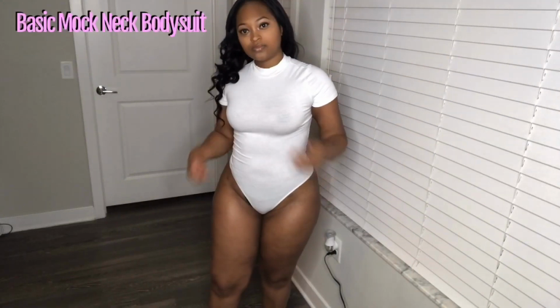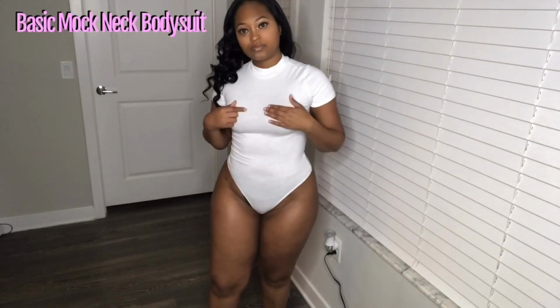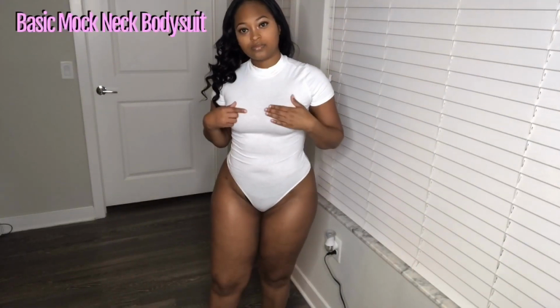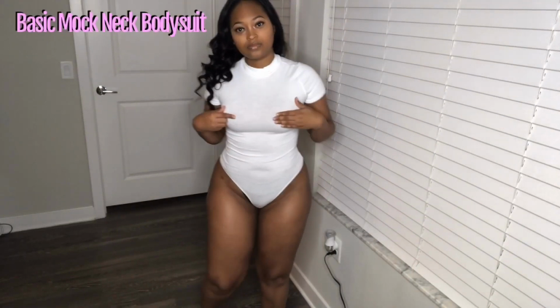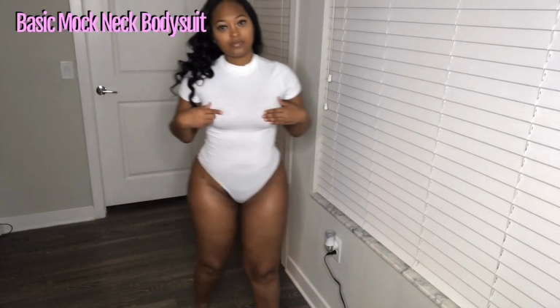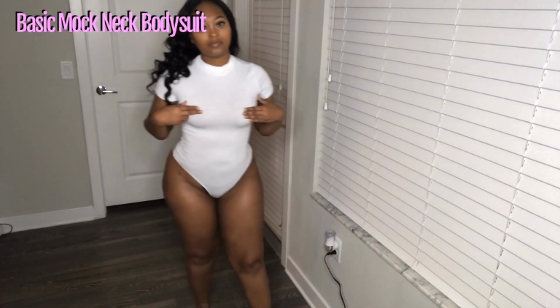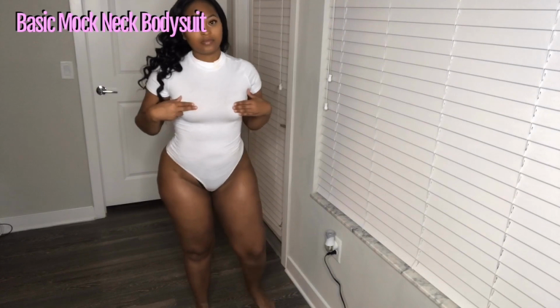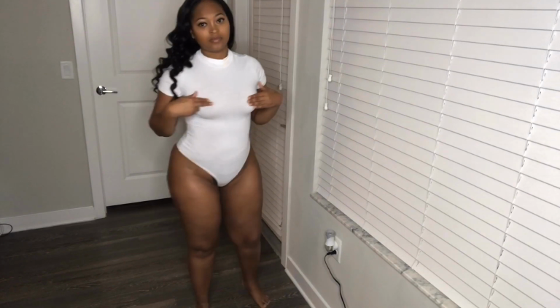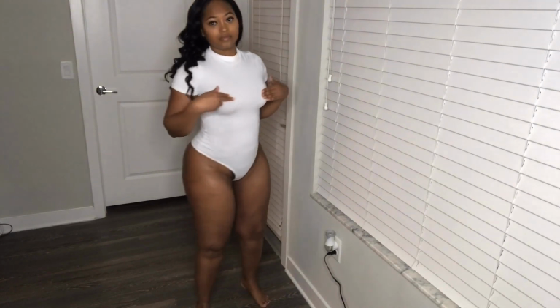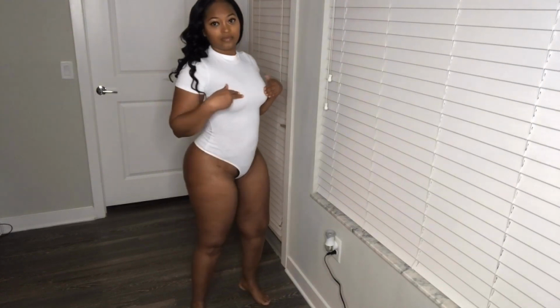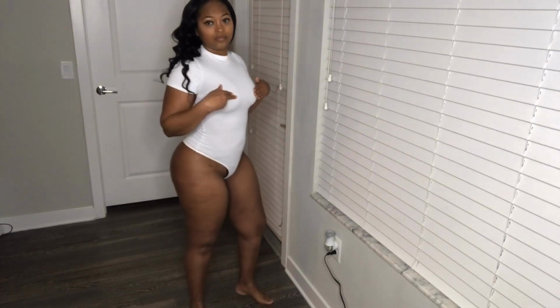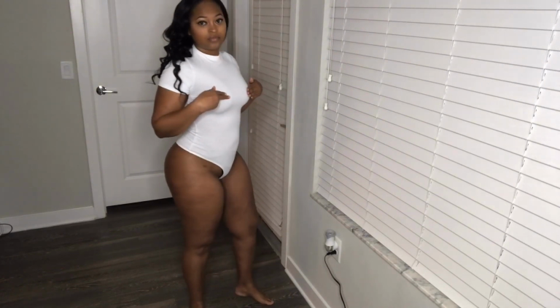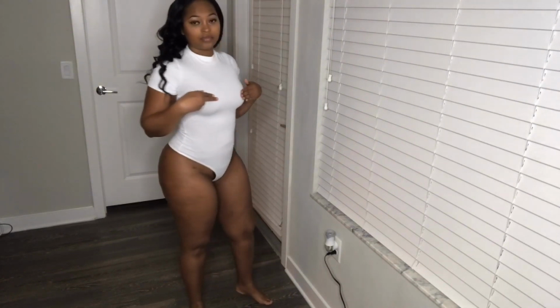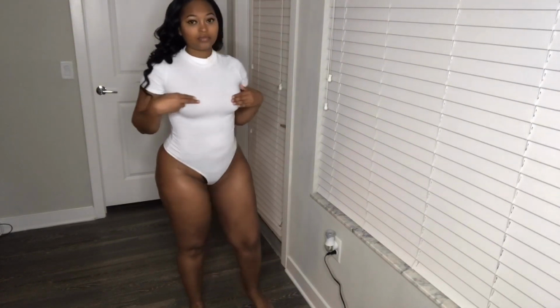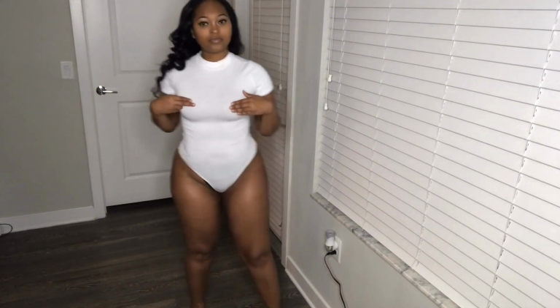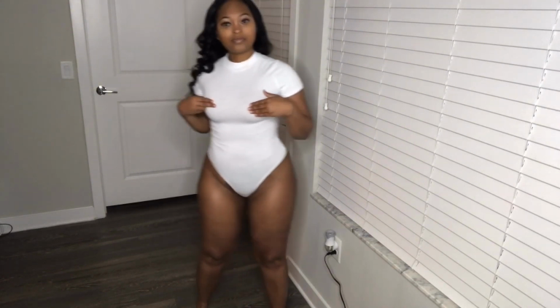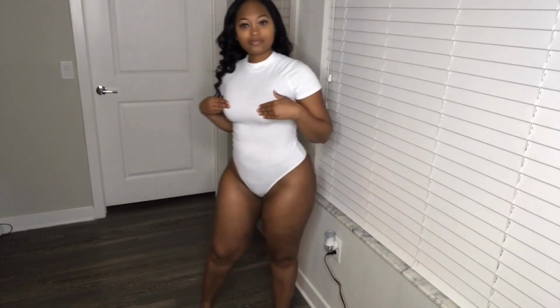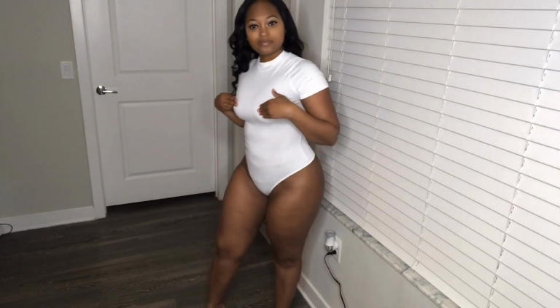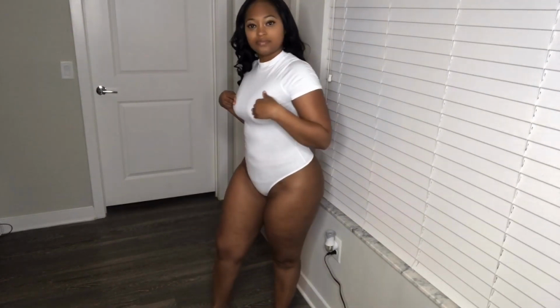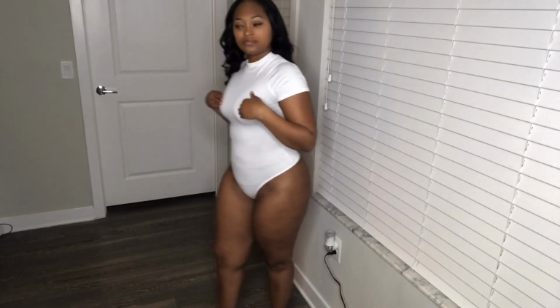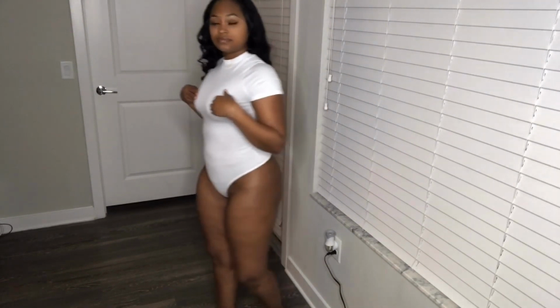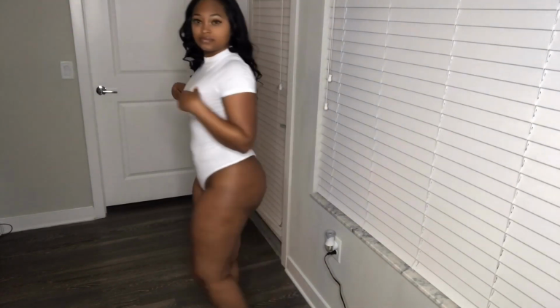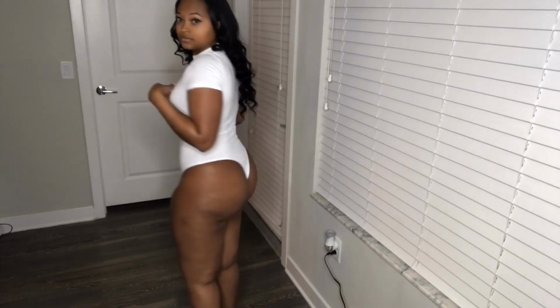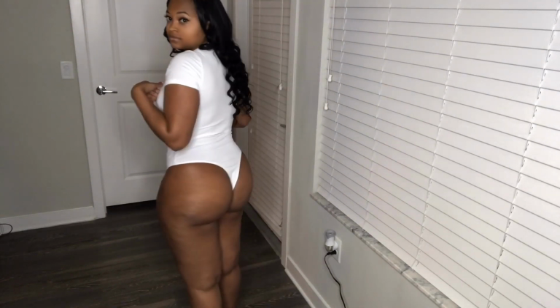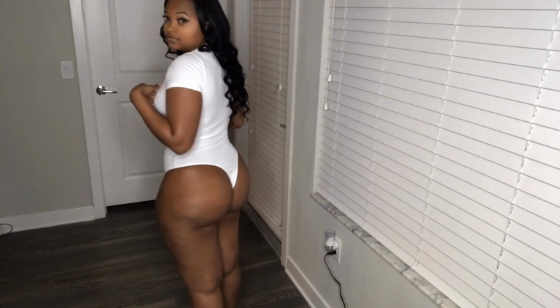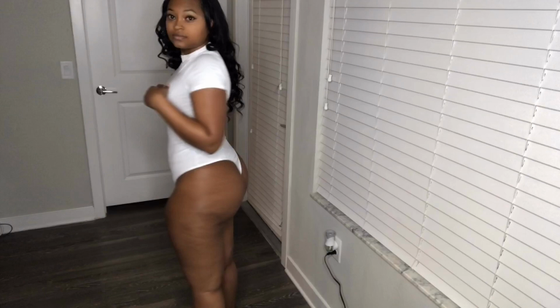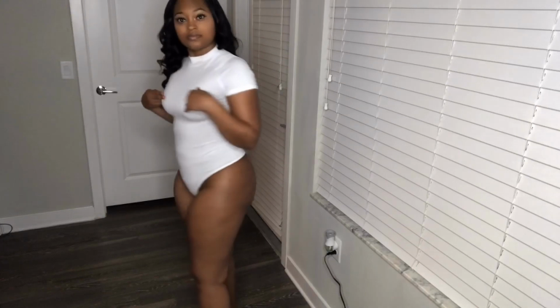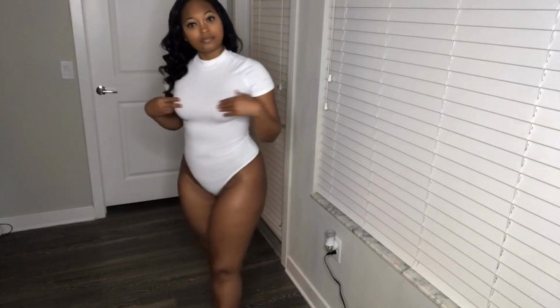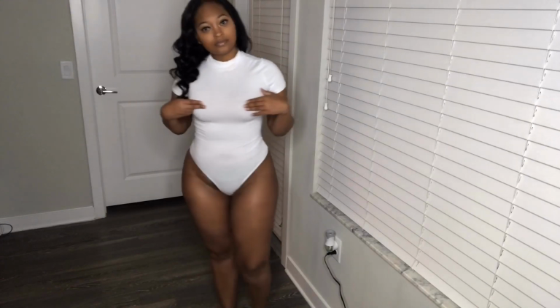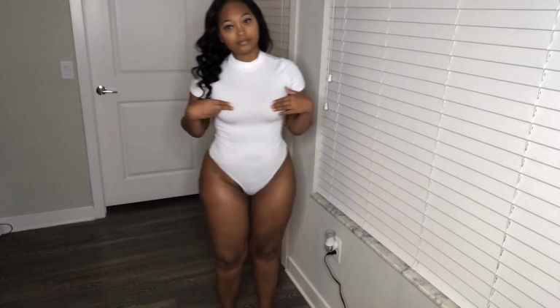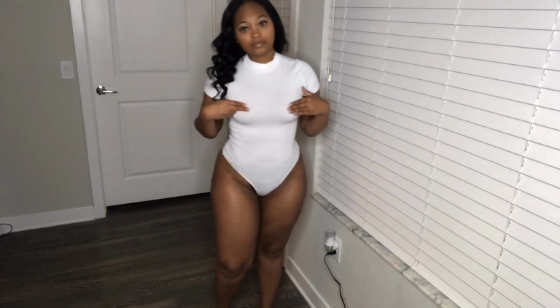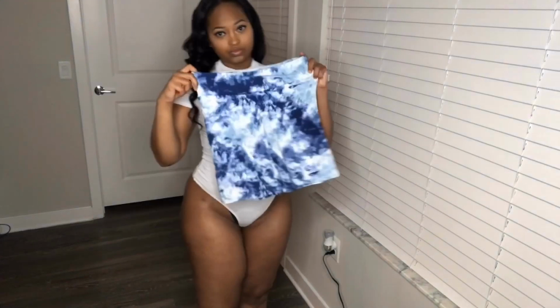So I got this bodysuit in a size small, which is very stretchy, but it is also very see-through as well.